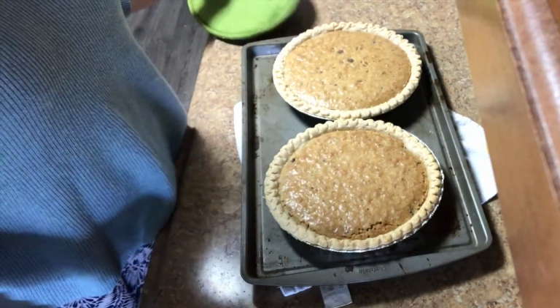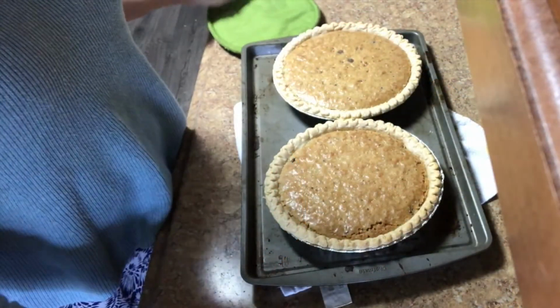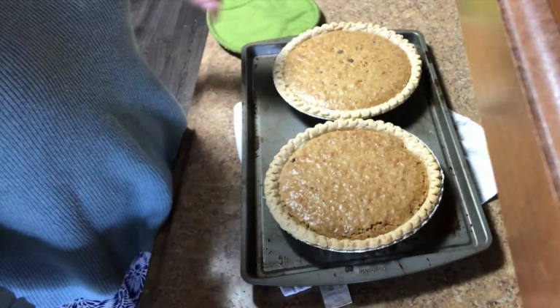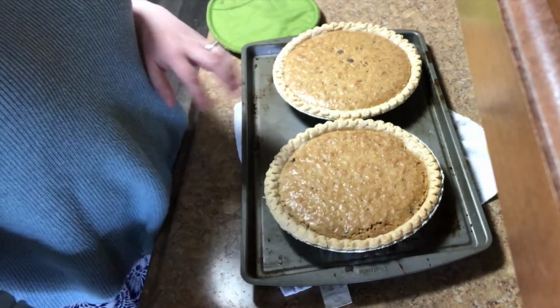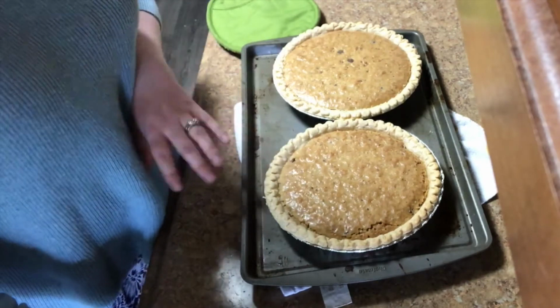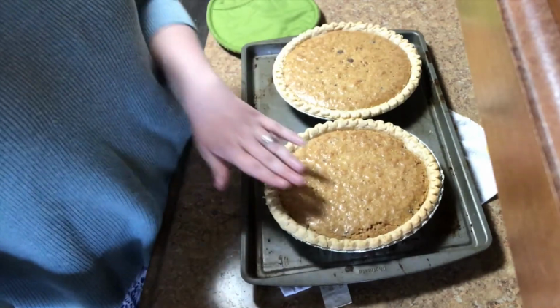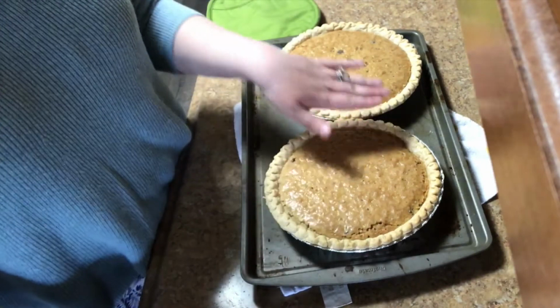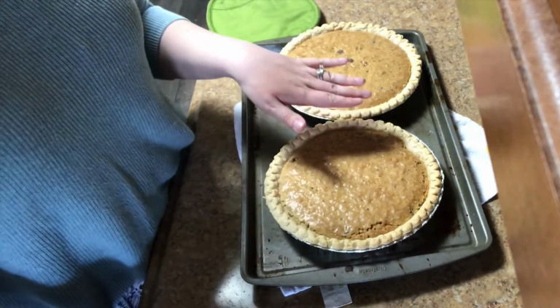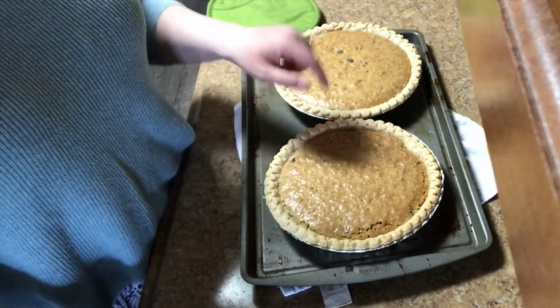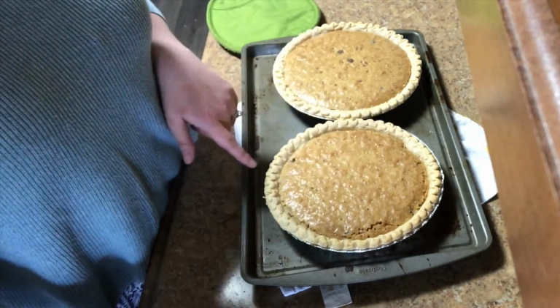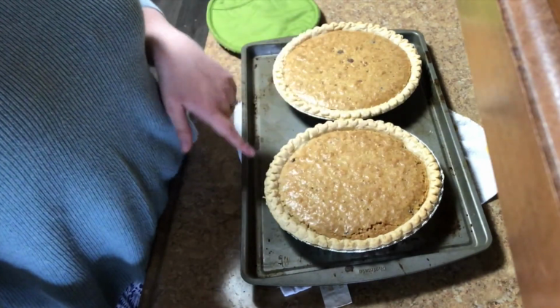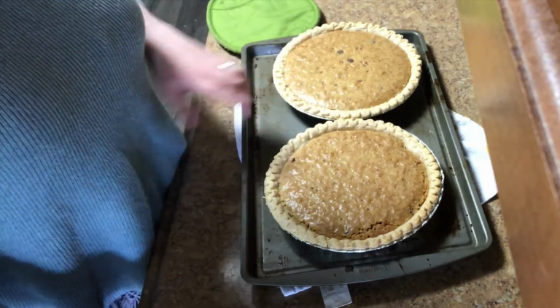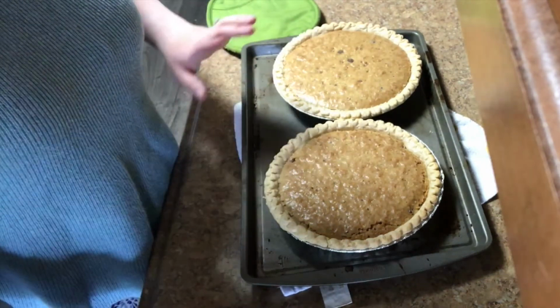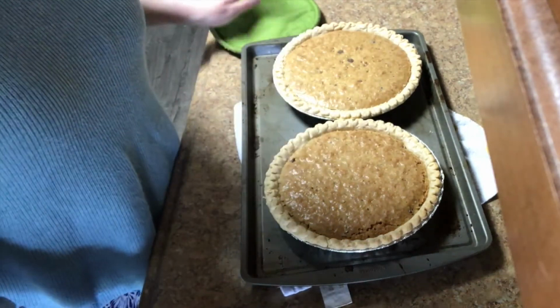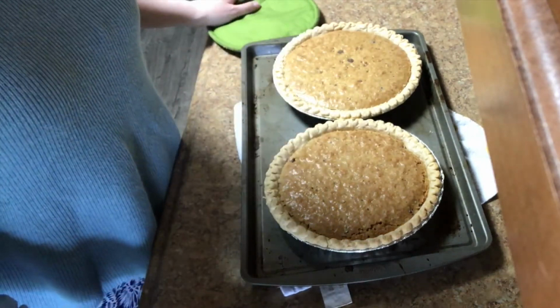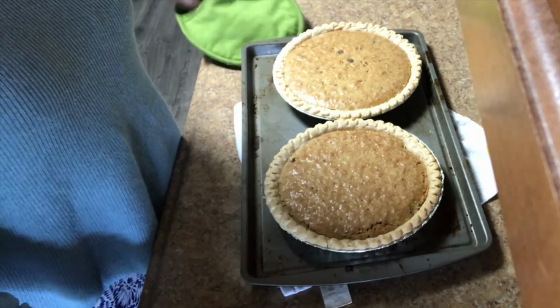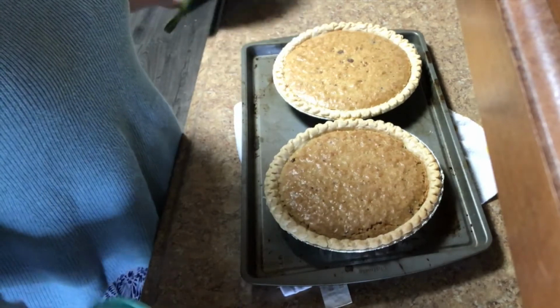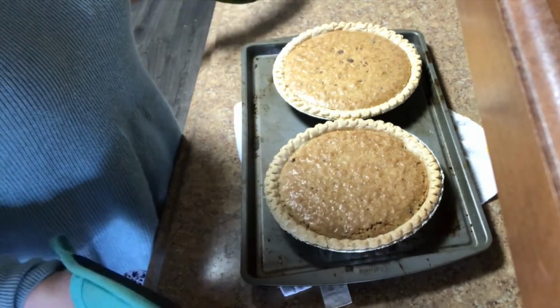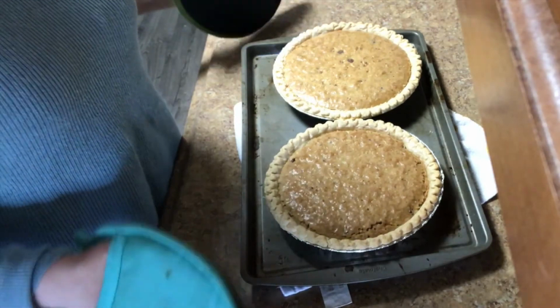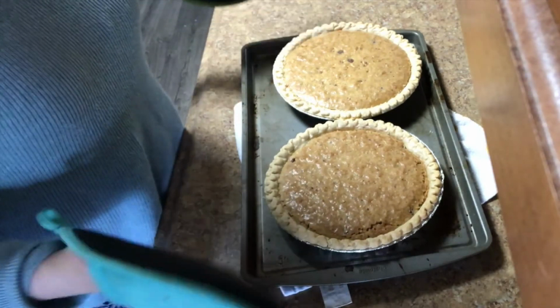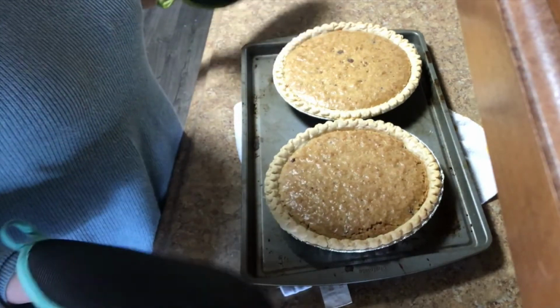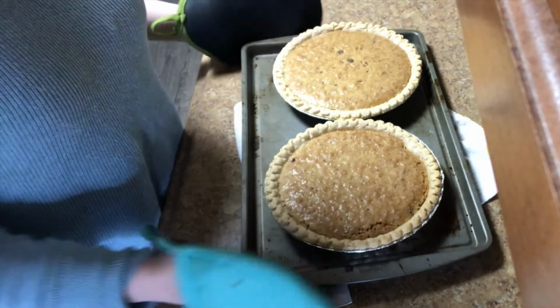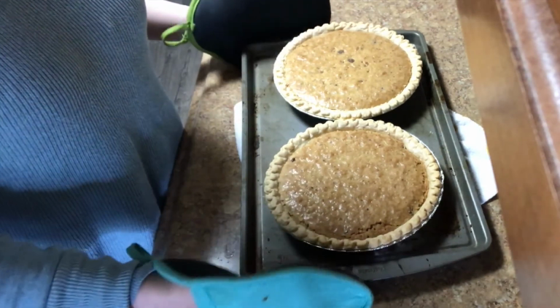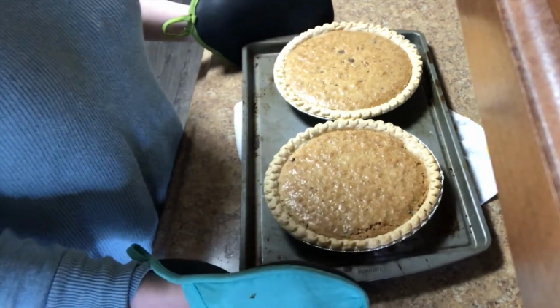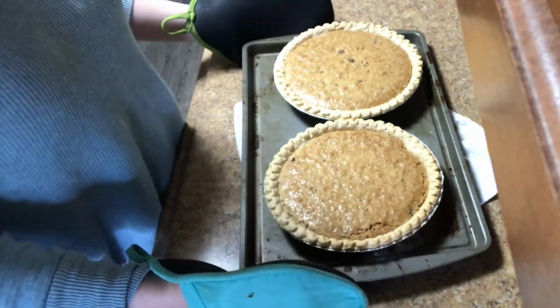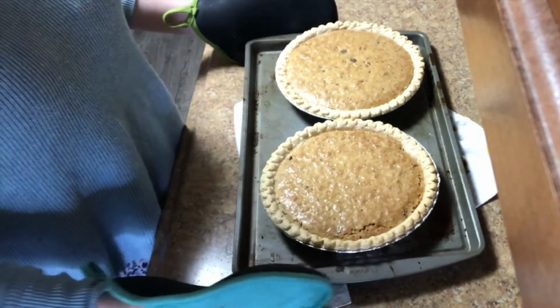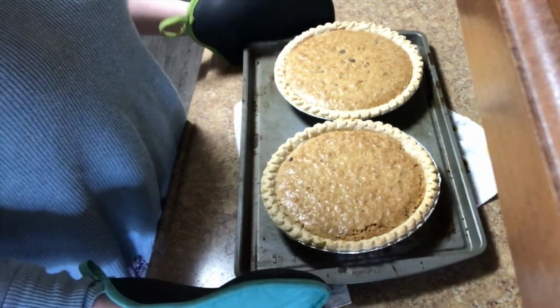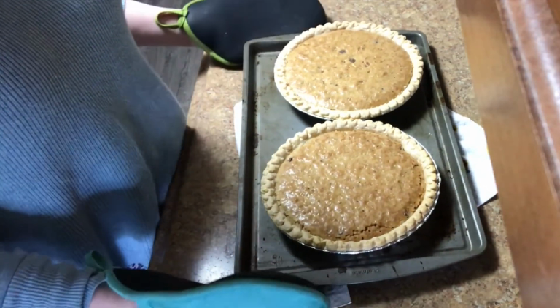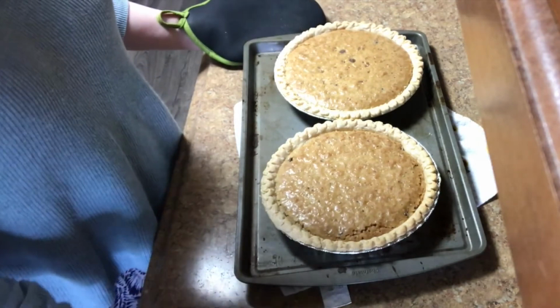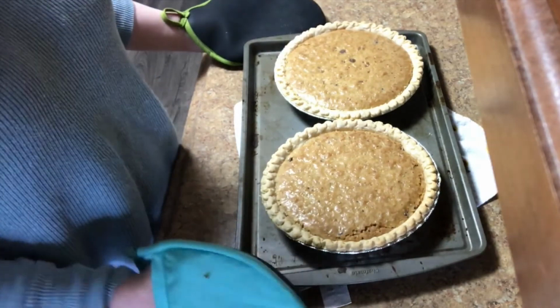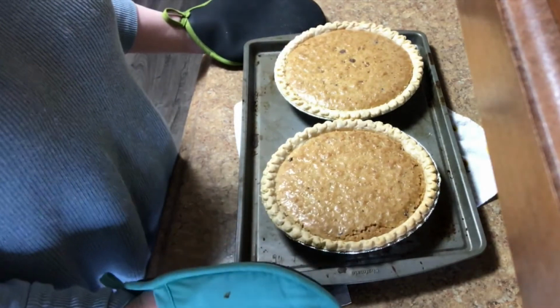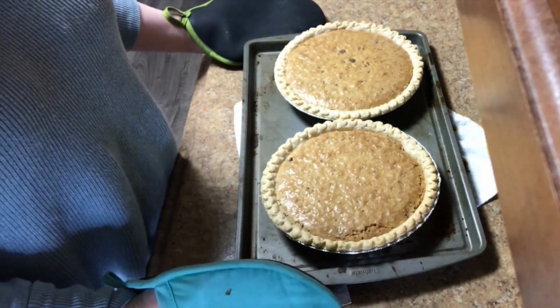Here they are fresh out of the oven. You can see they have this beautiful golden crust, and that is one of the ways you'll know it's done. I also shook them and they don't jiggle. So these are derby pies!